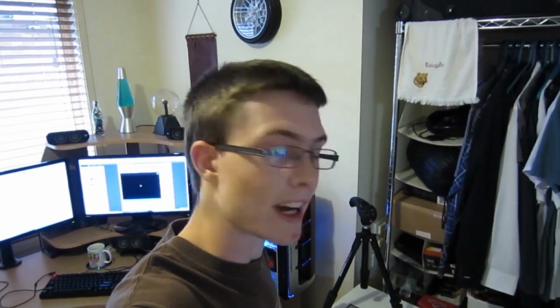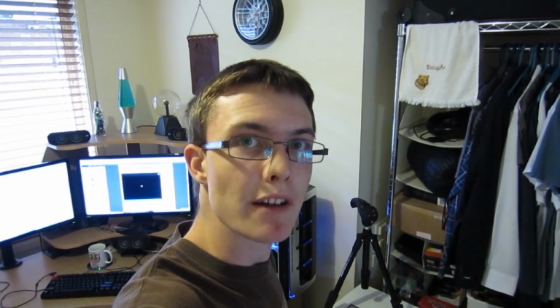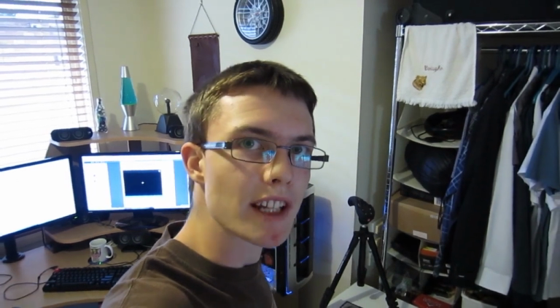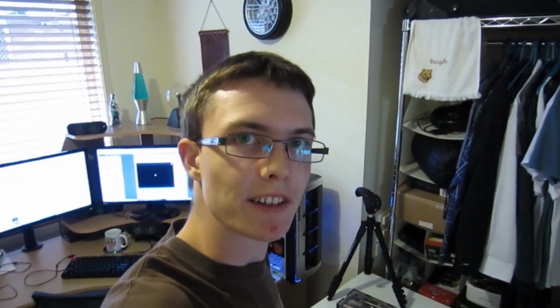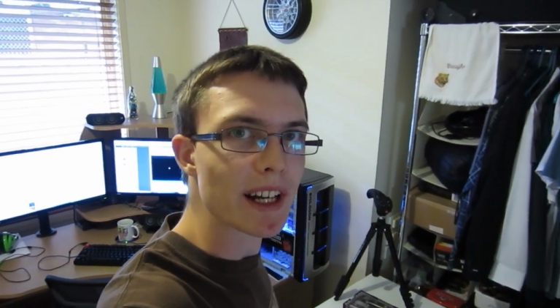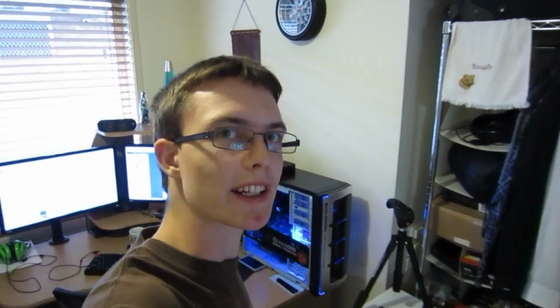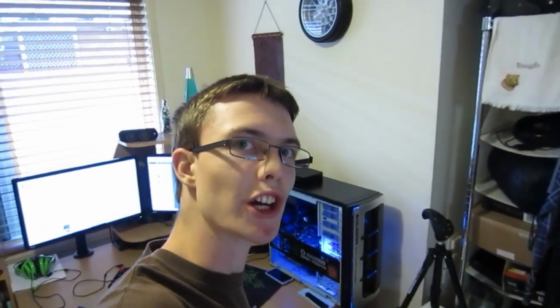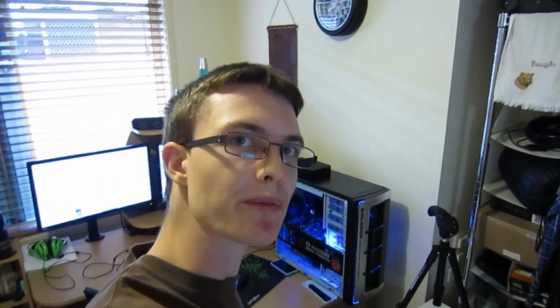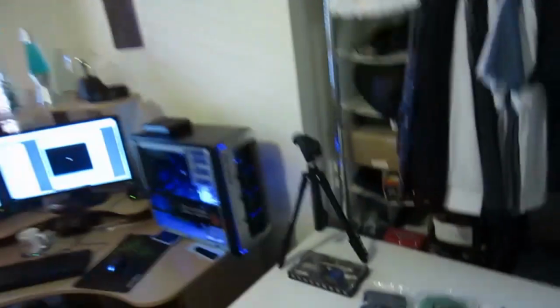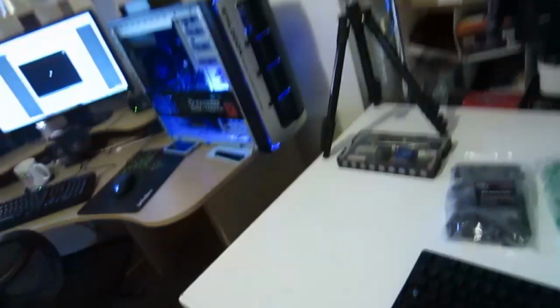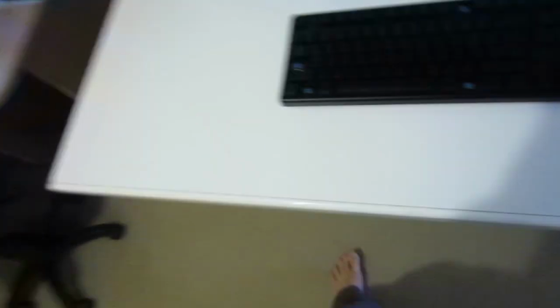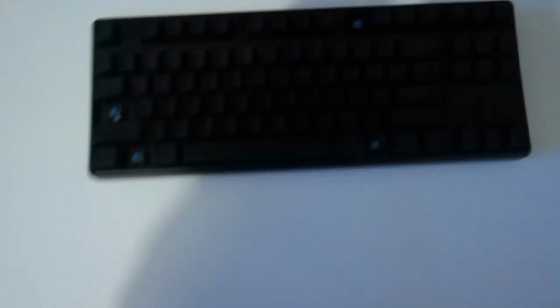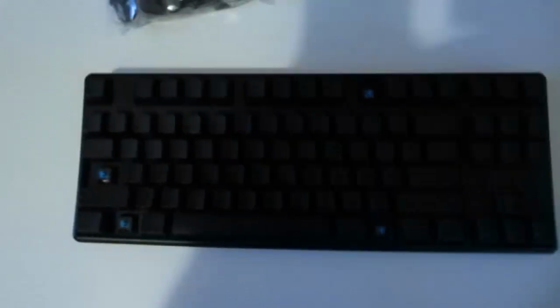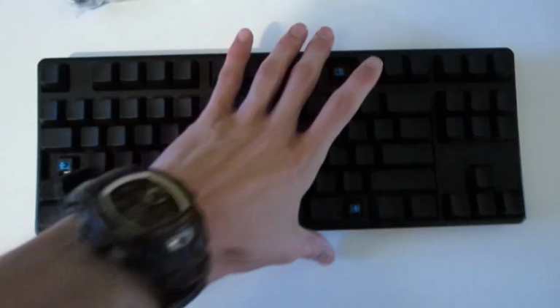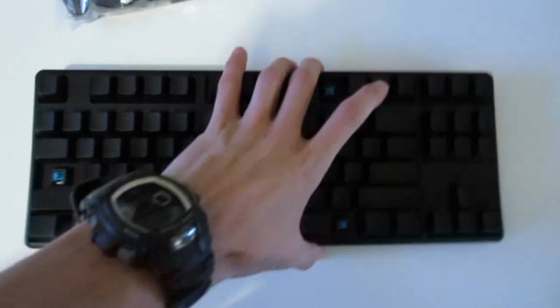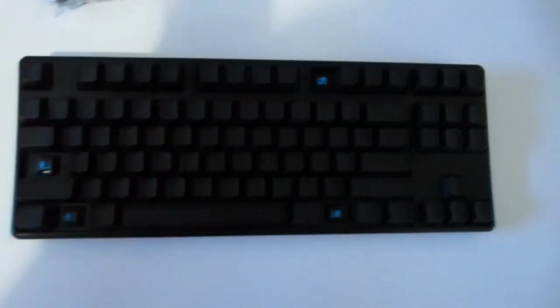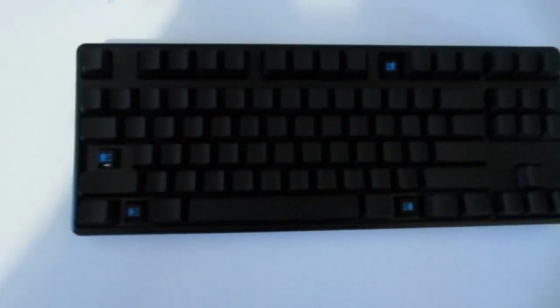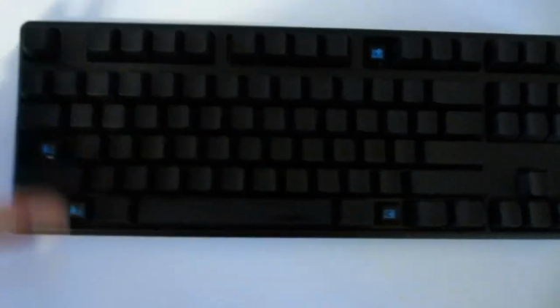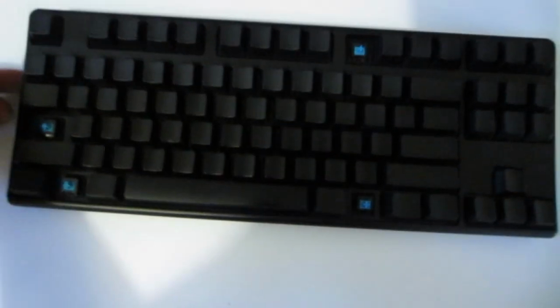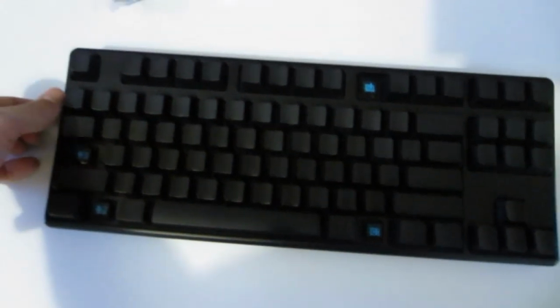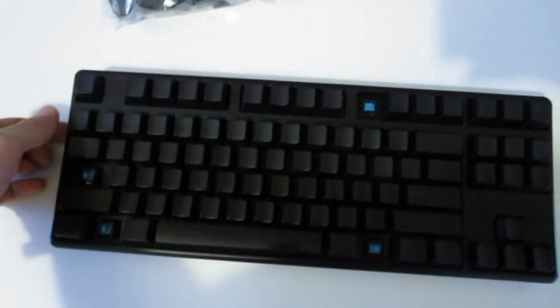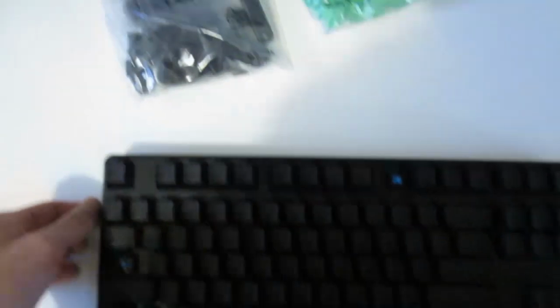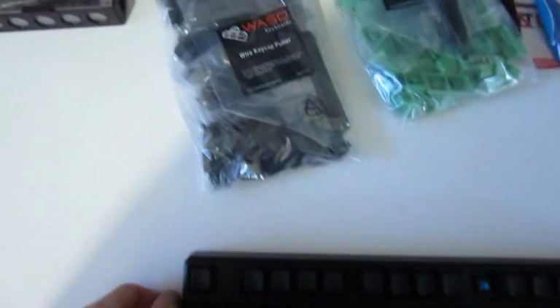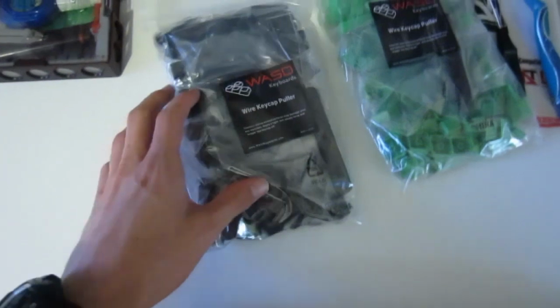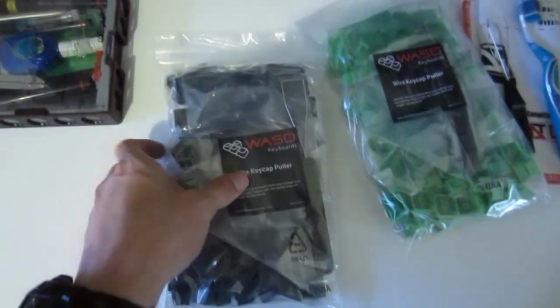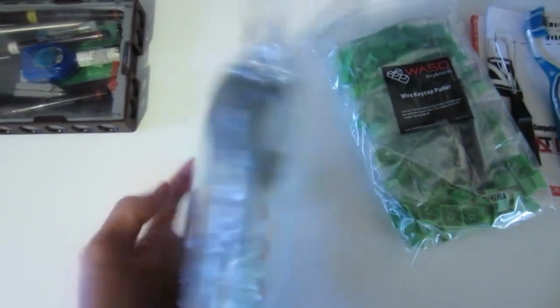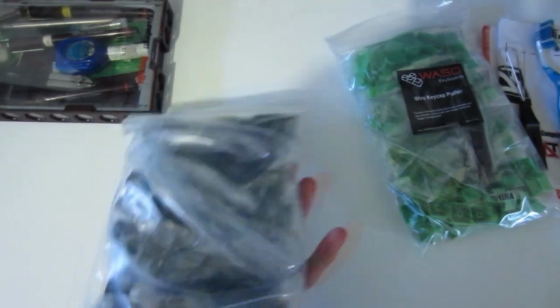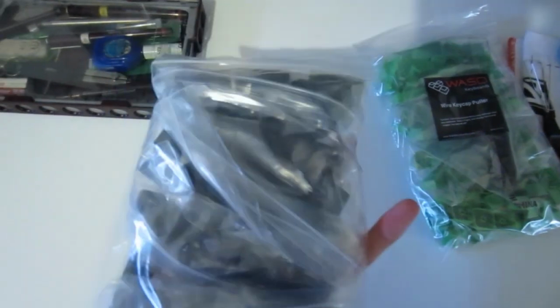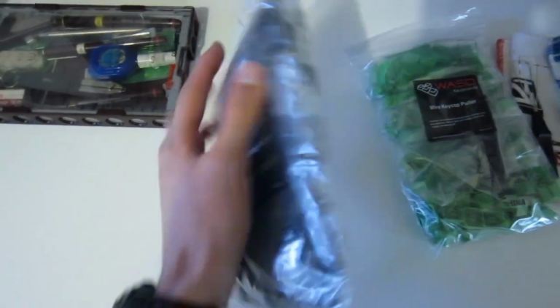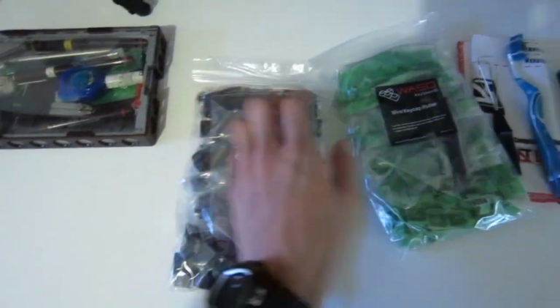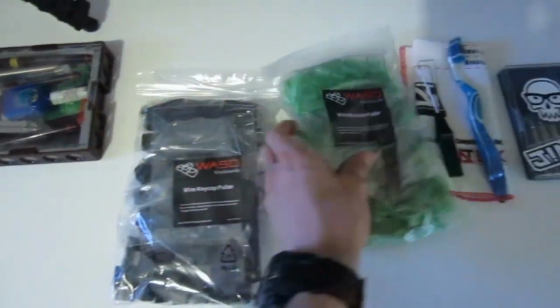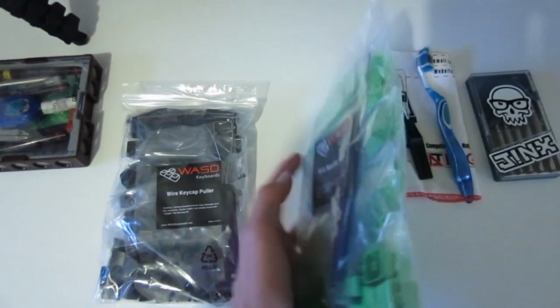Finally the stuff arrived today, so I've got some pretty exciting stuff to show you. Over here is the keyboard, and over here is what I received today — two new sets of keycaps.